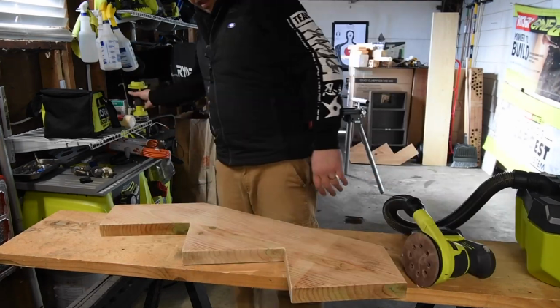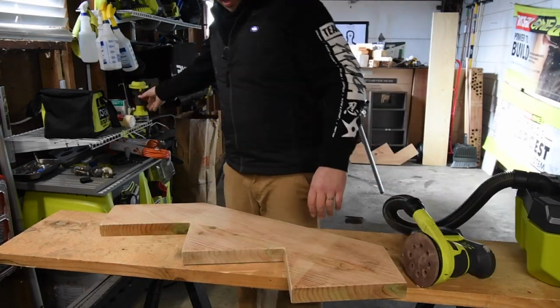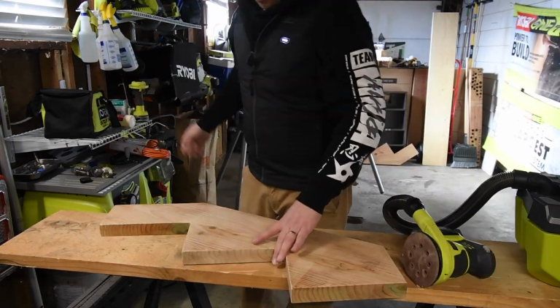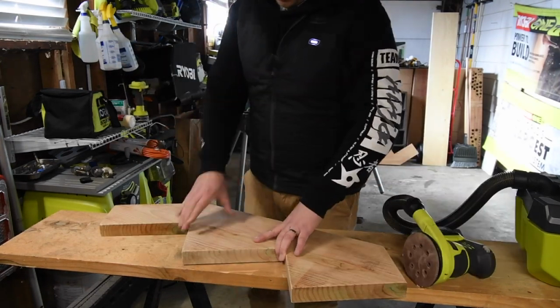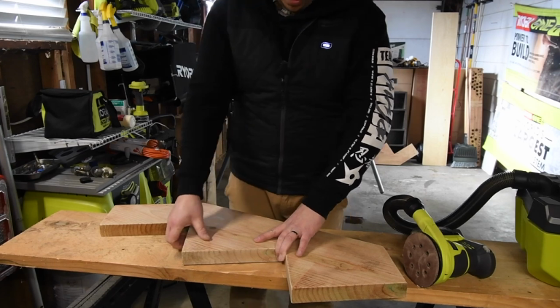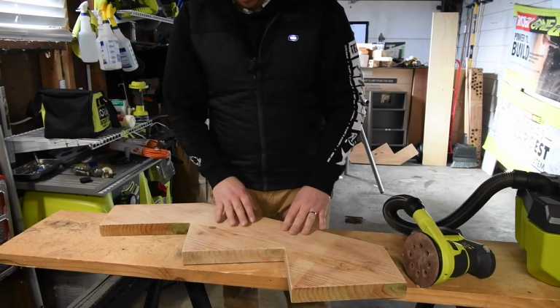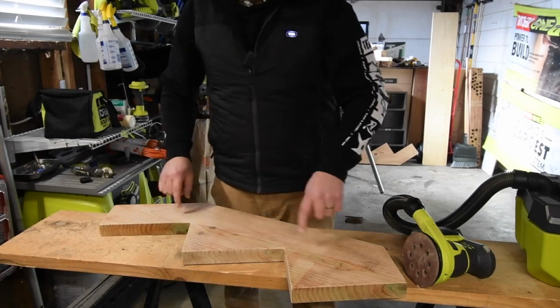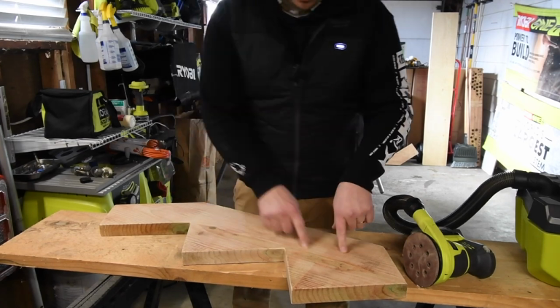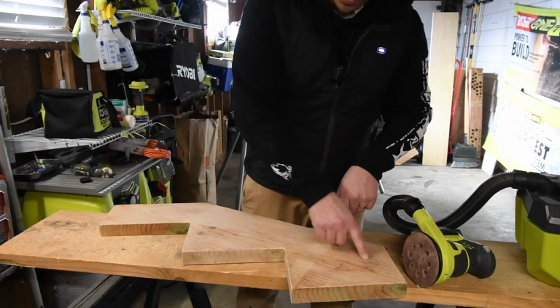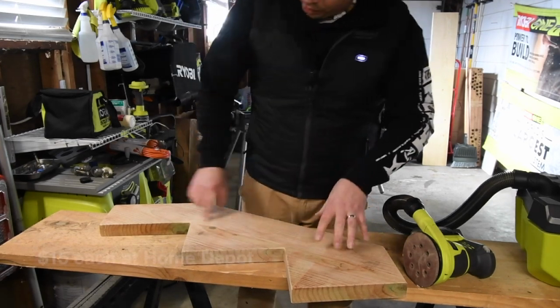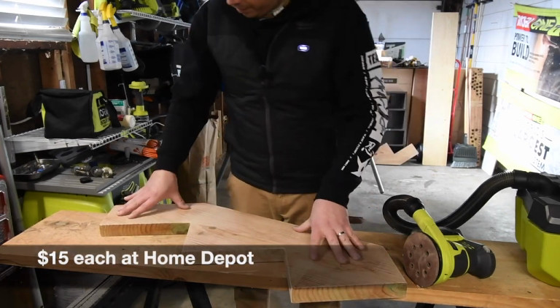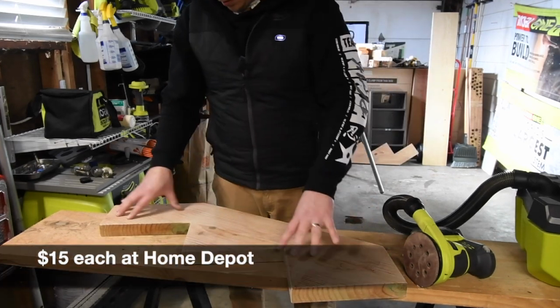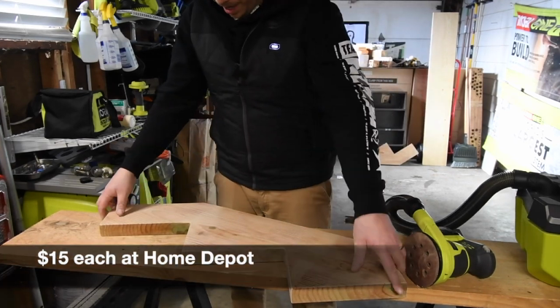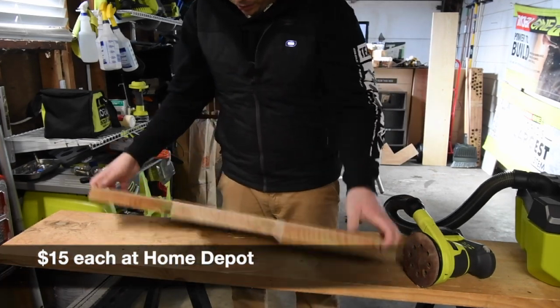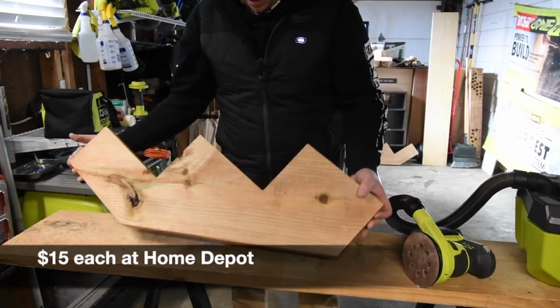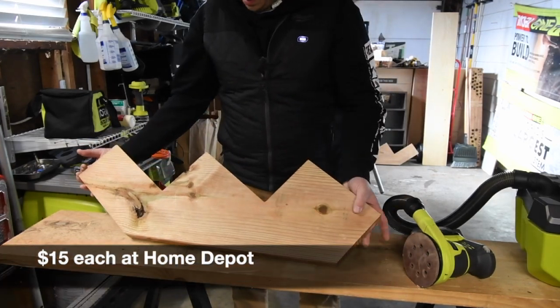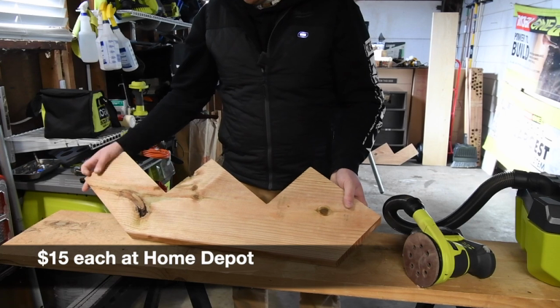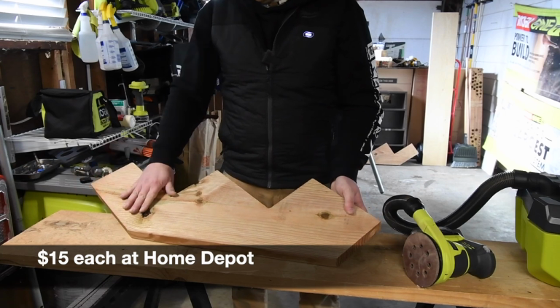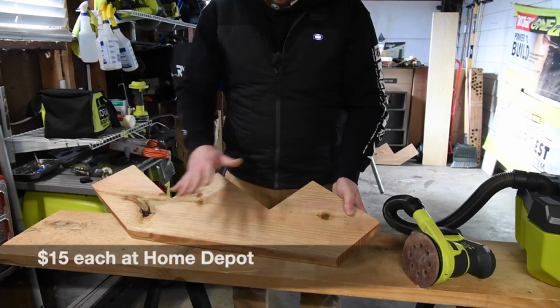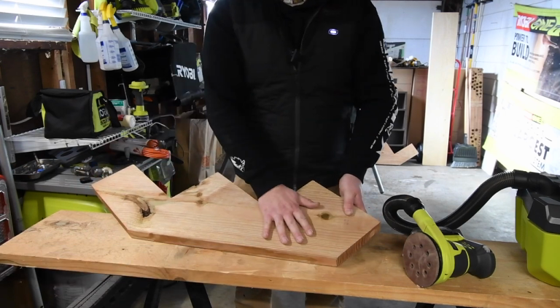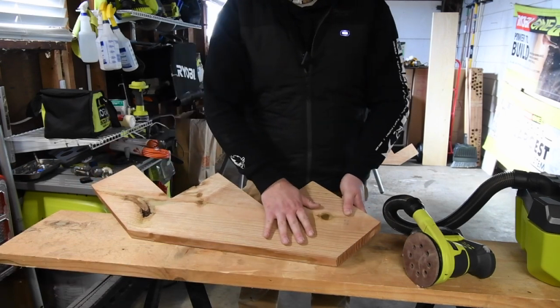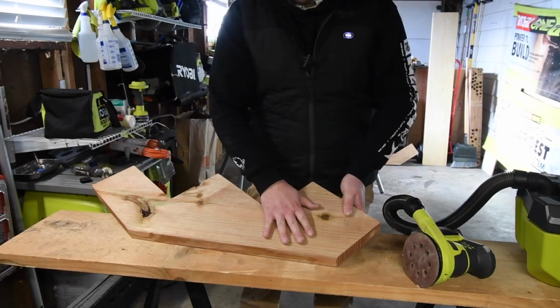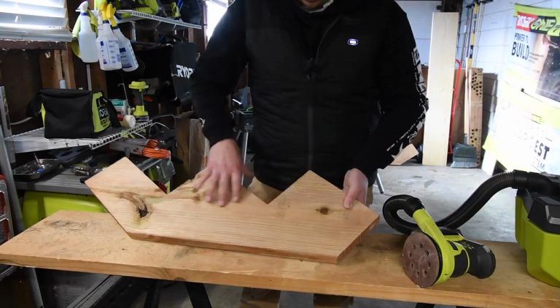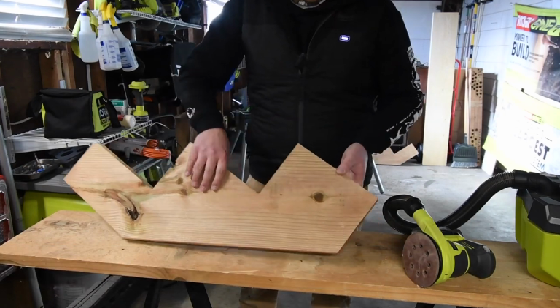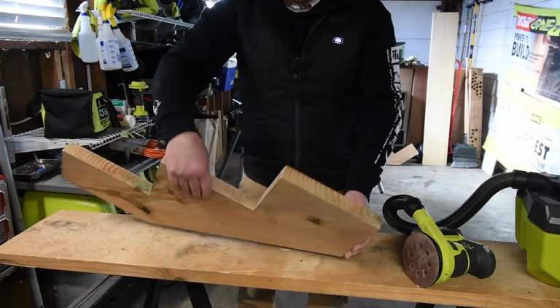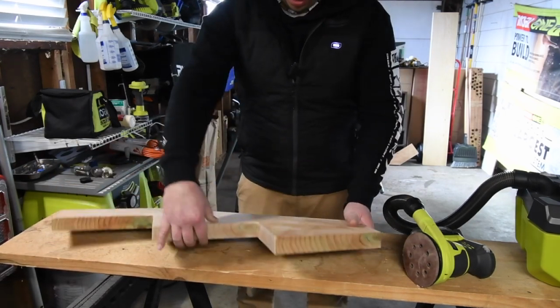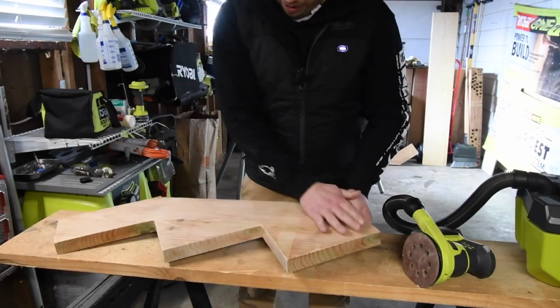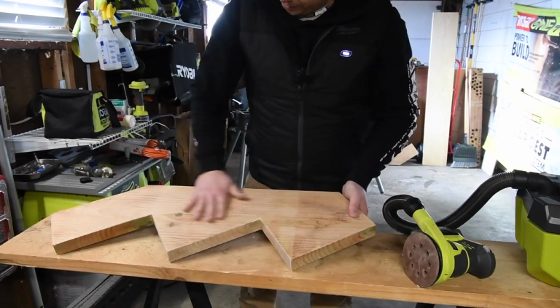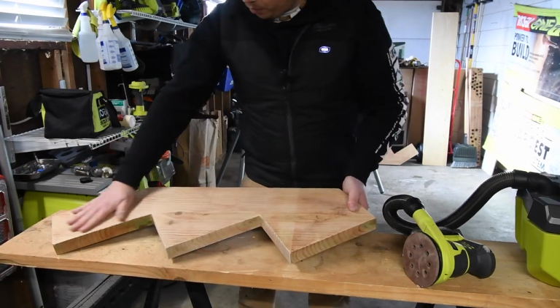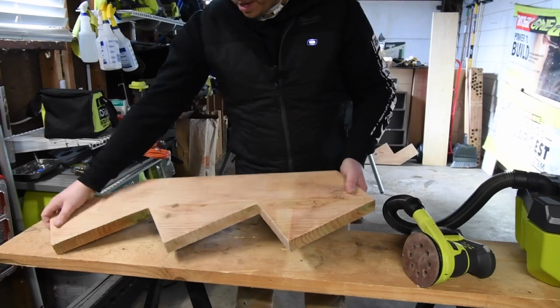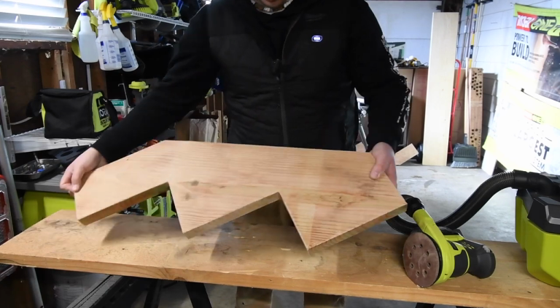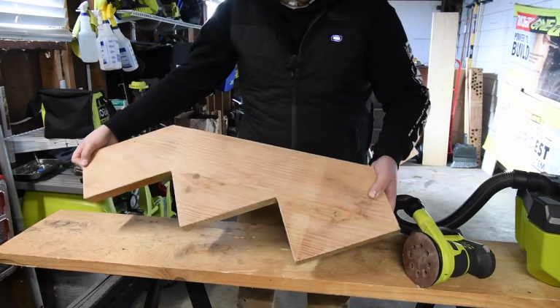That's one. That one's ready. Because this is going to be the outside surface, so I don't need to sand the inside, because this is not going to be seen at all. So that is smooth and ready to go.